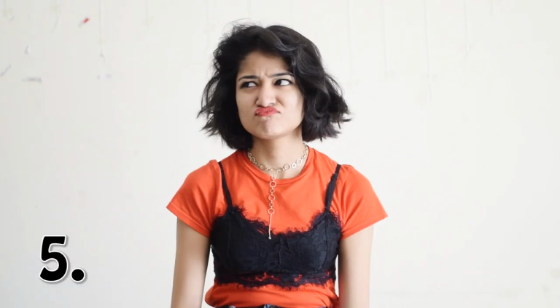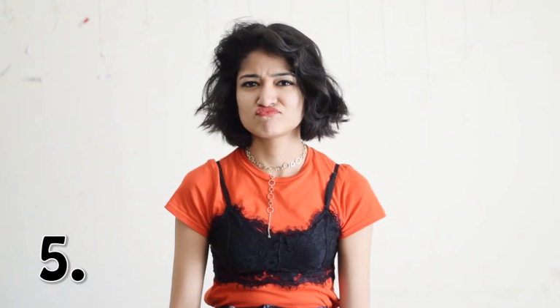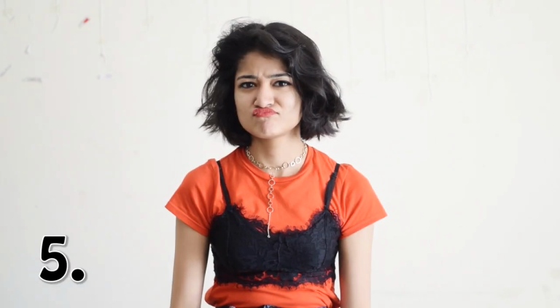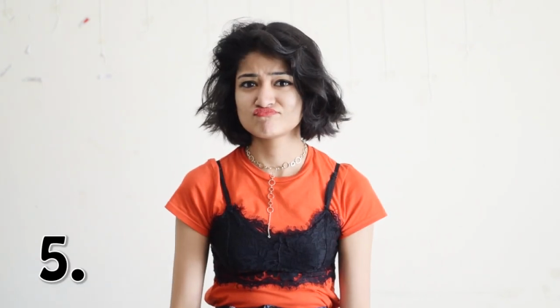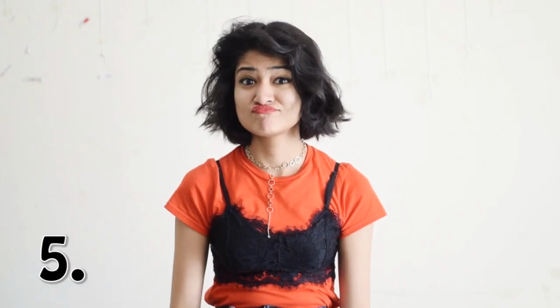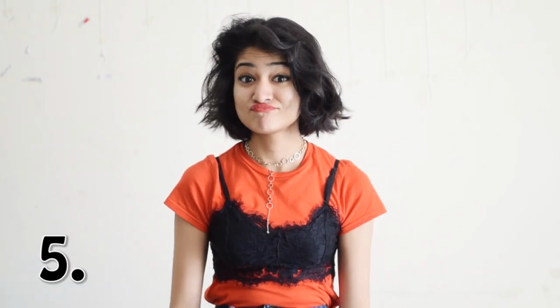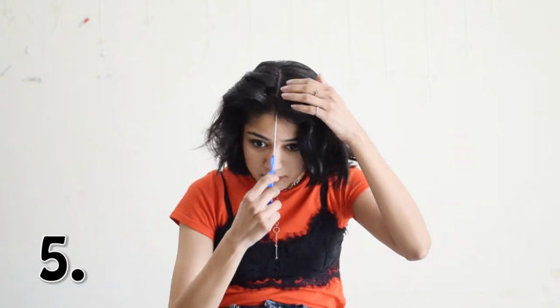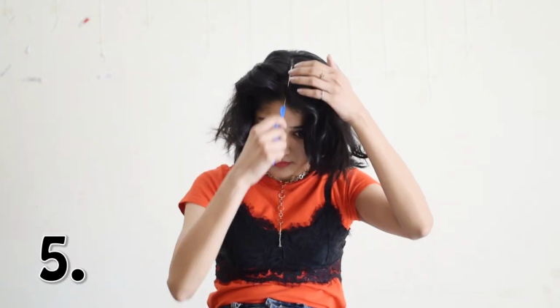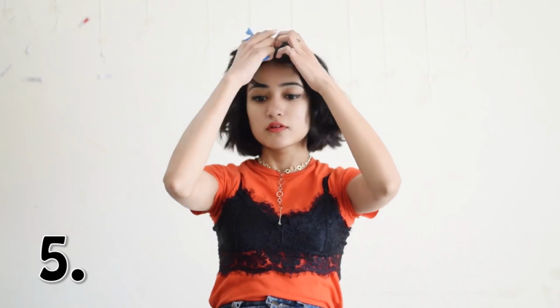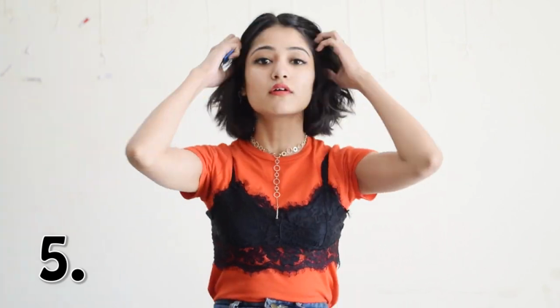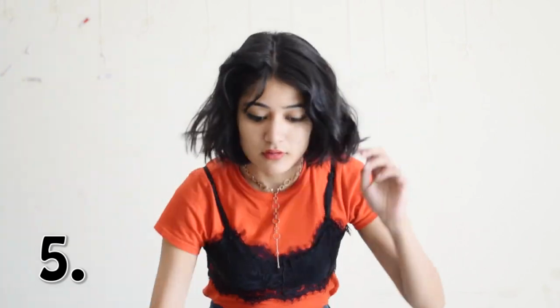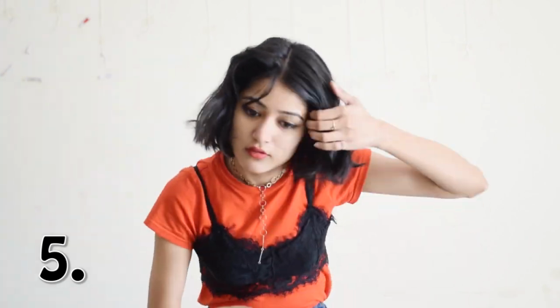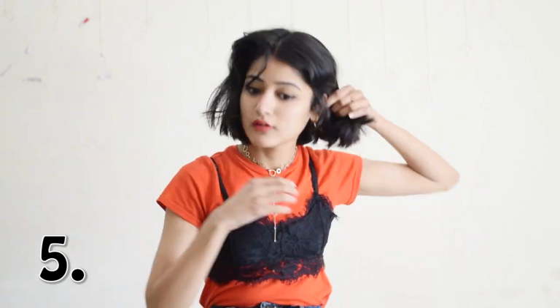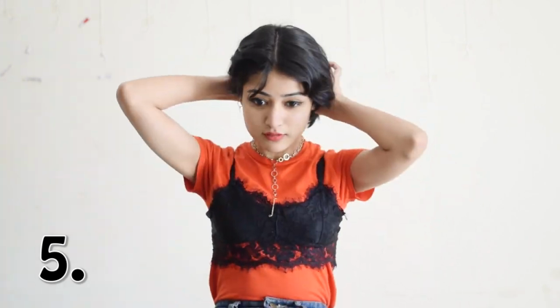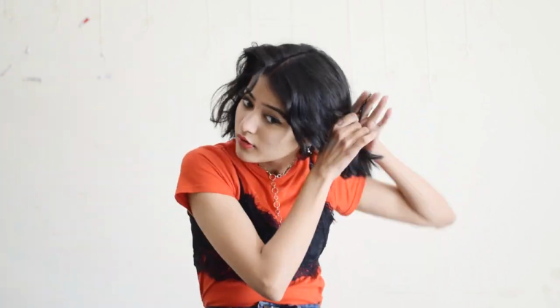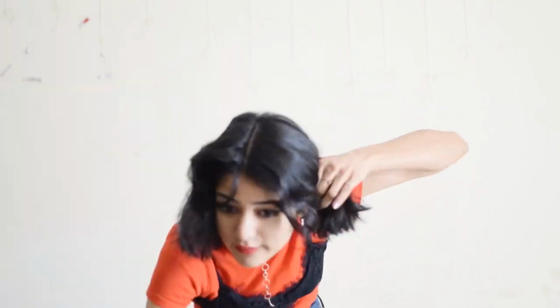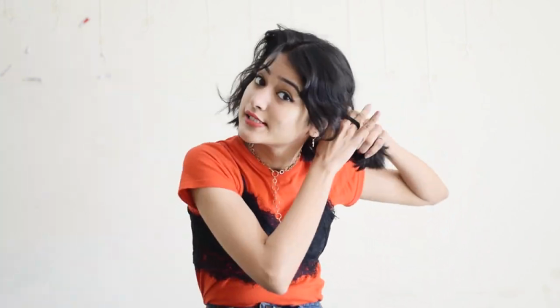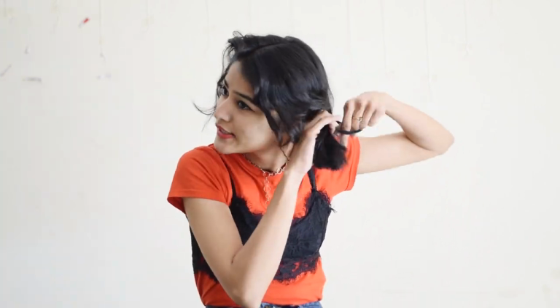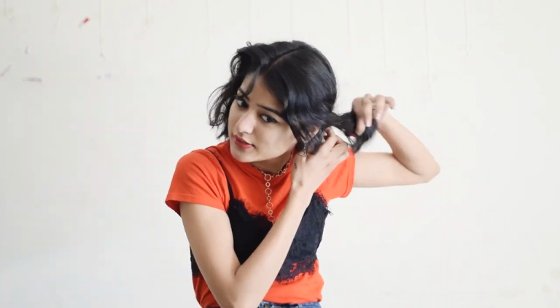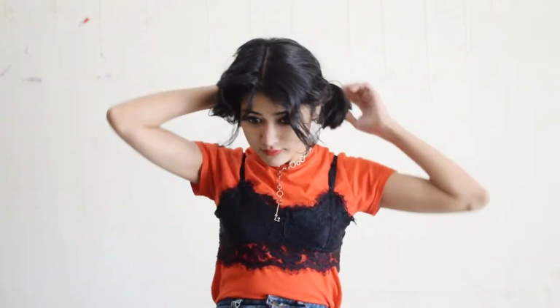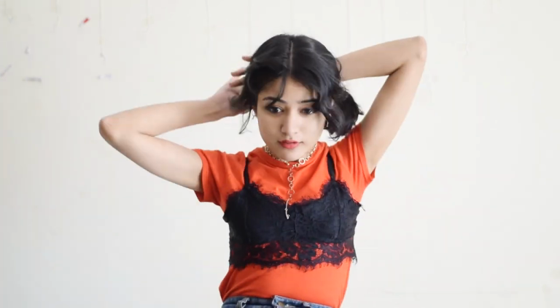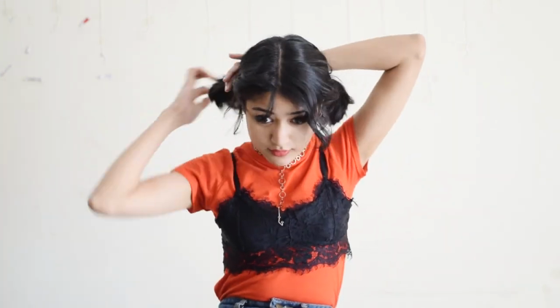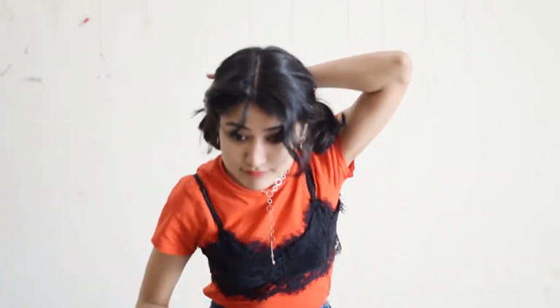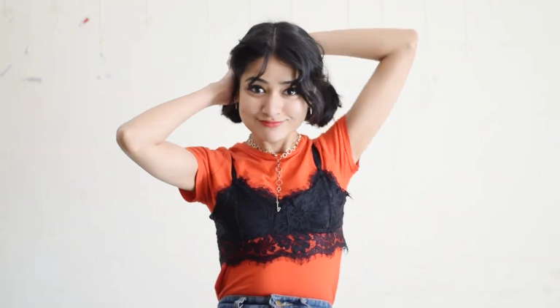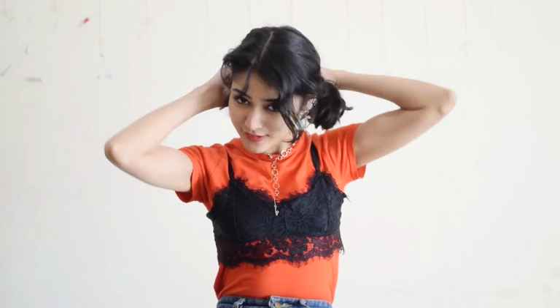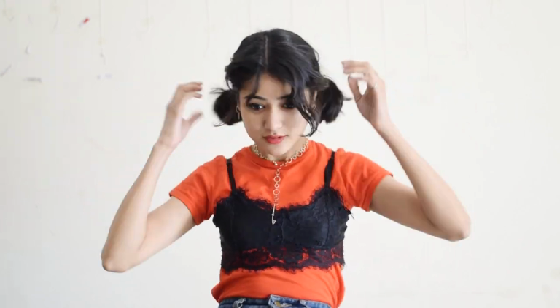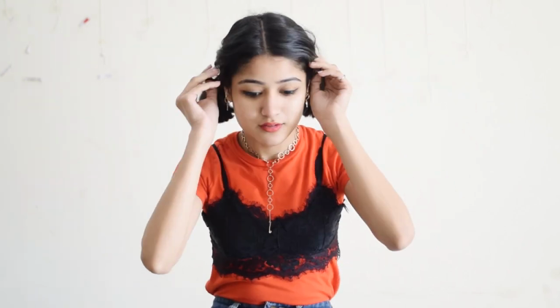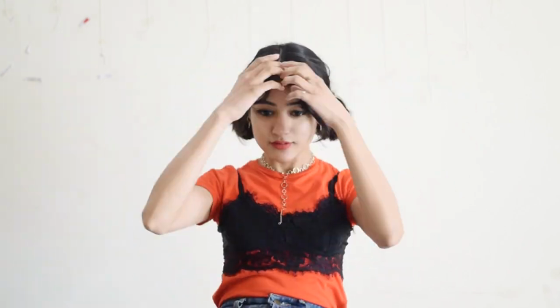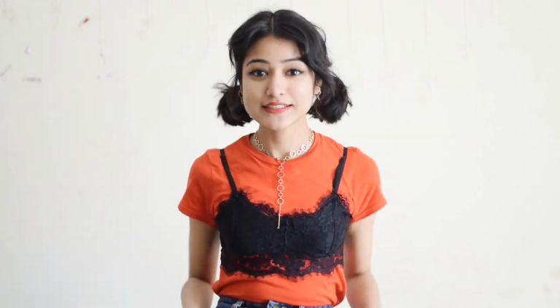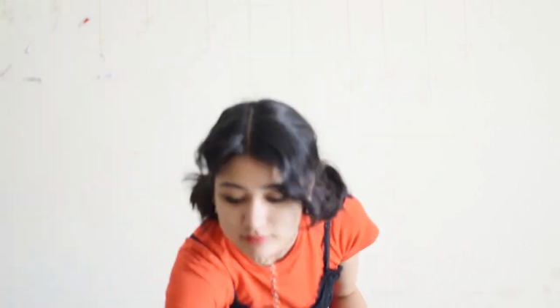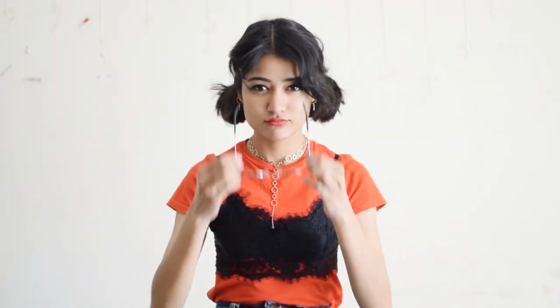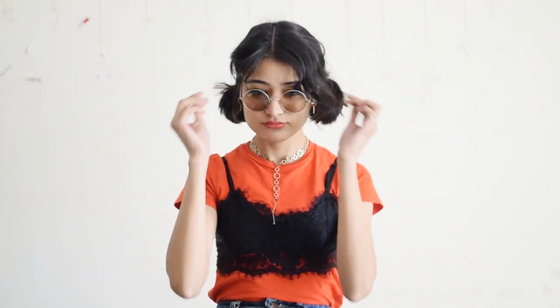Fifth one is this super cute toddler style which you can achieve by just taking a middle partition of your hair and then loosely tying the side ends with a rubber band. Wear your glasses to look stylish.